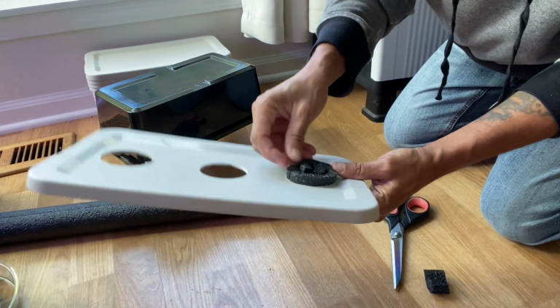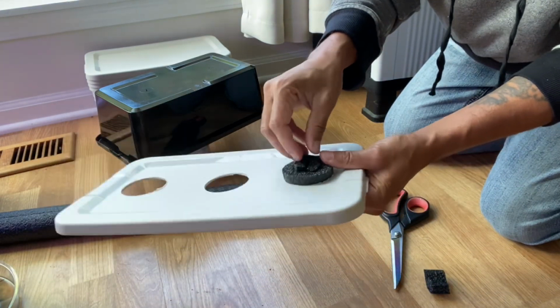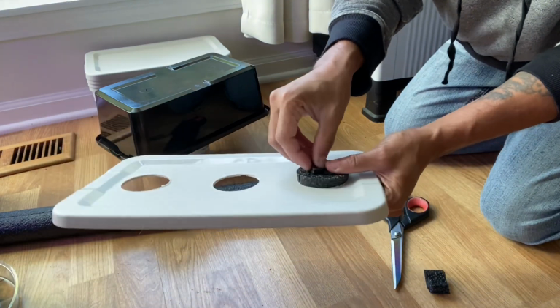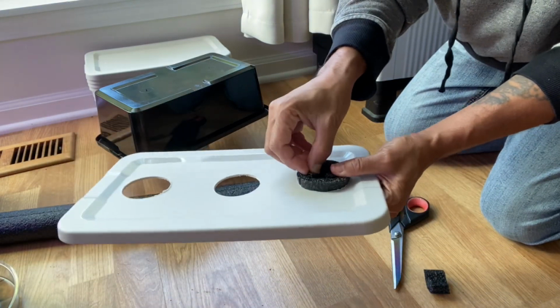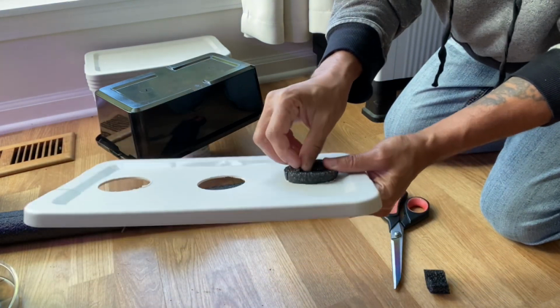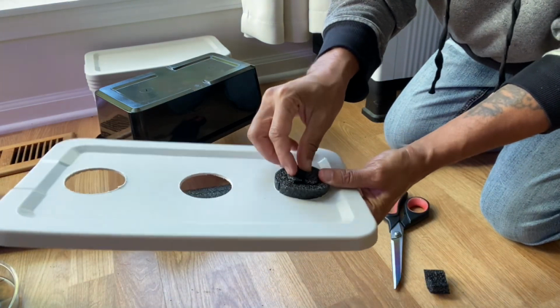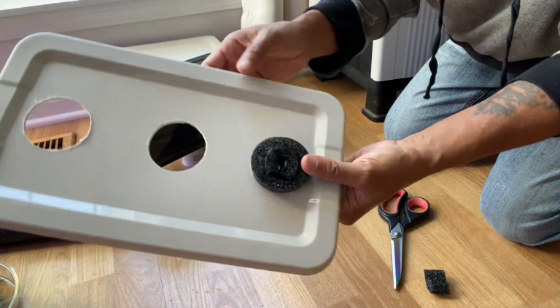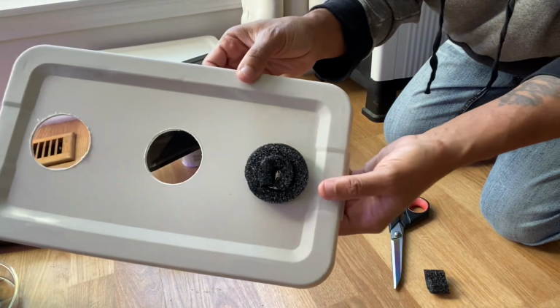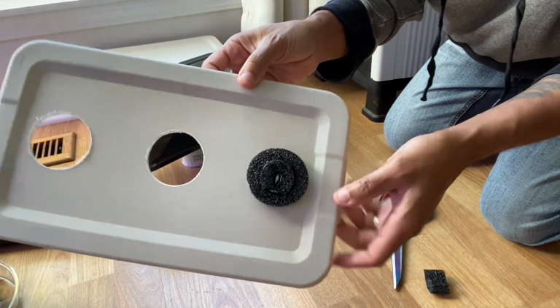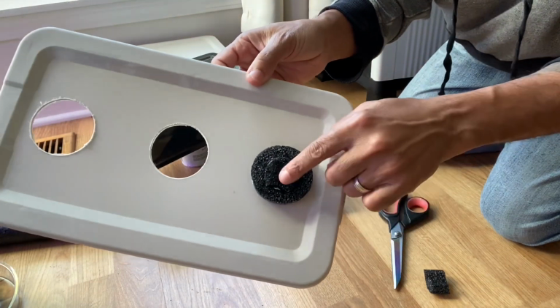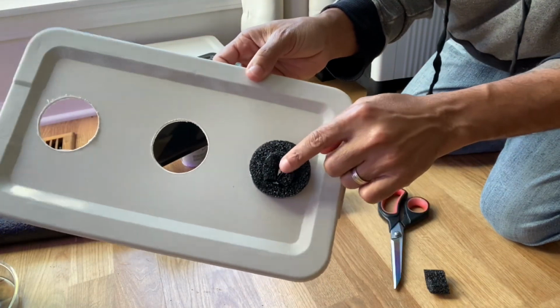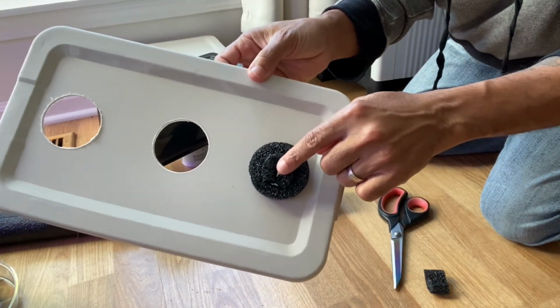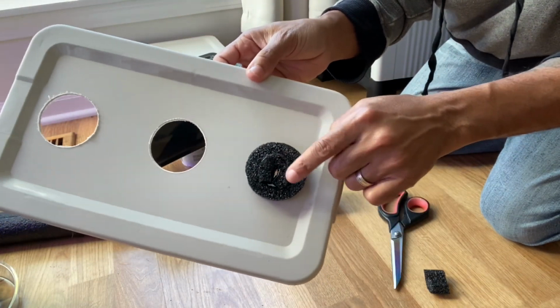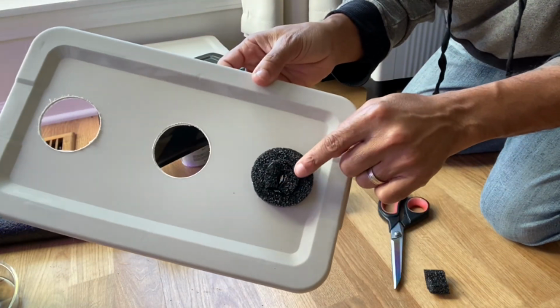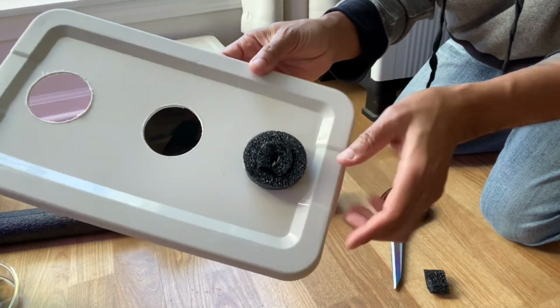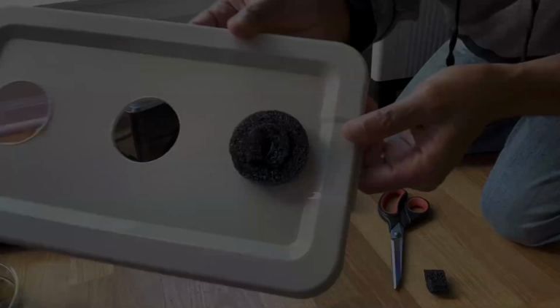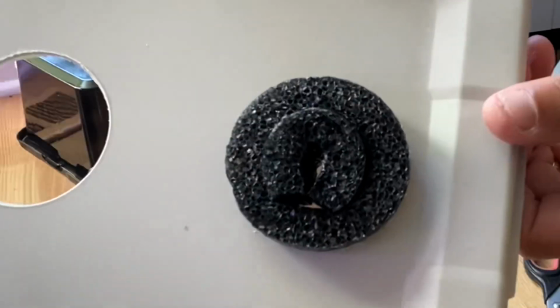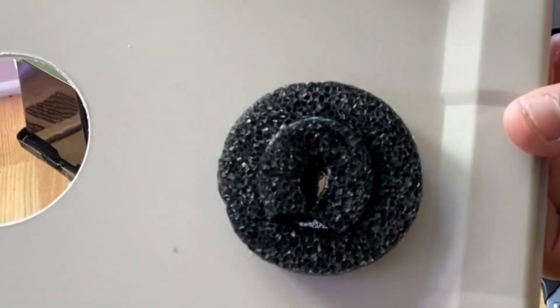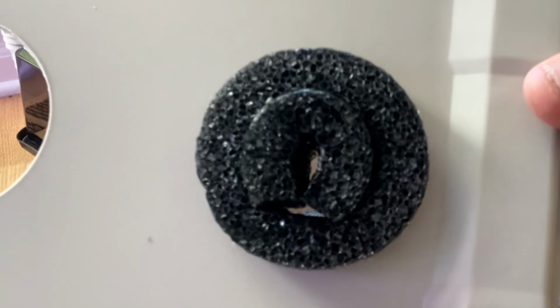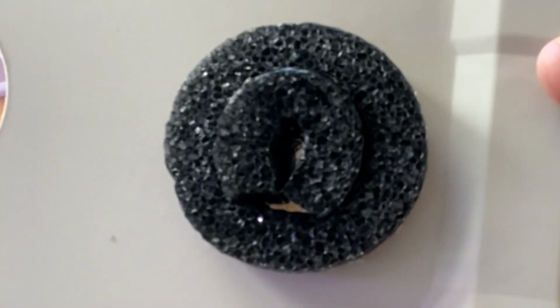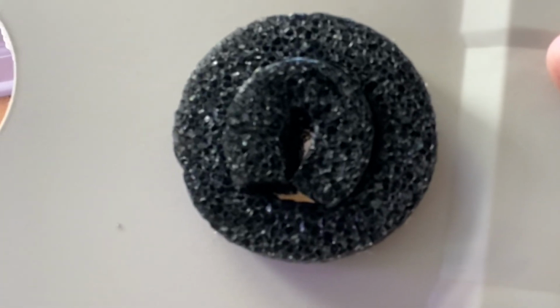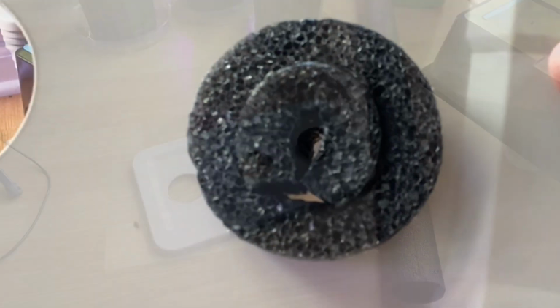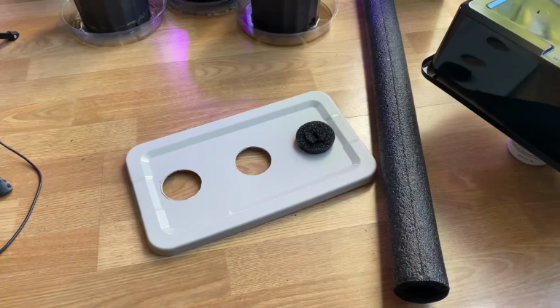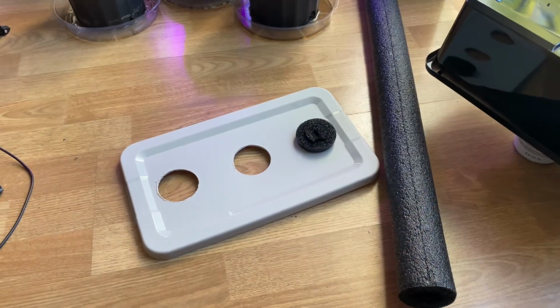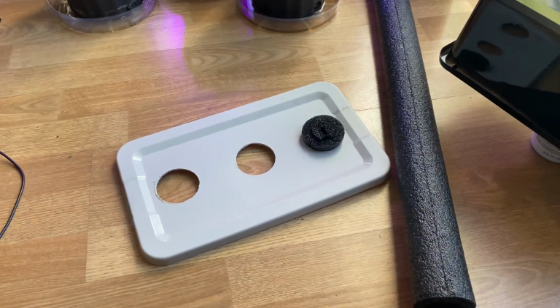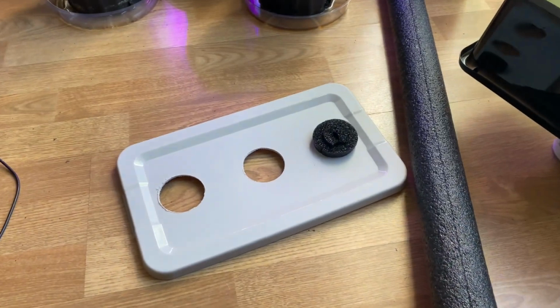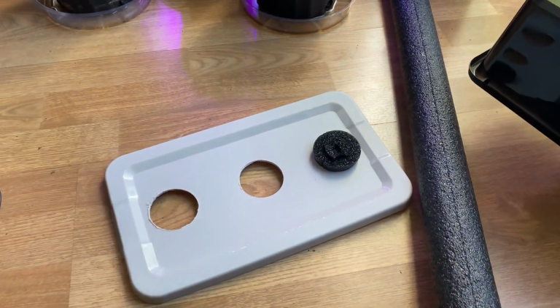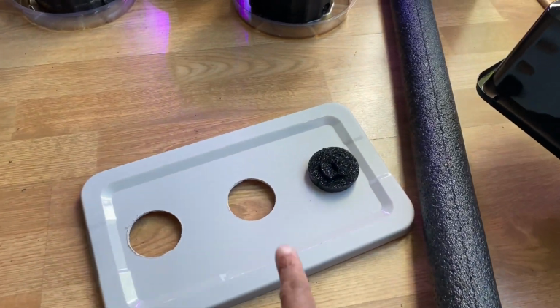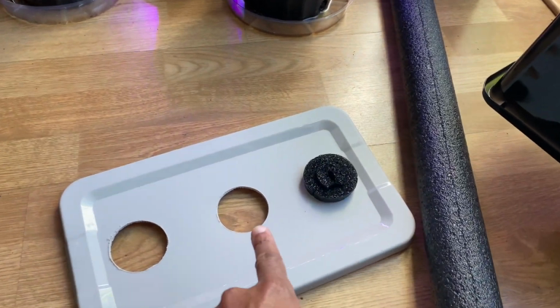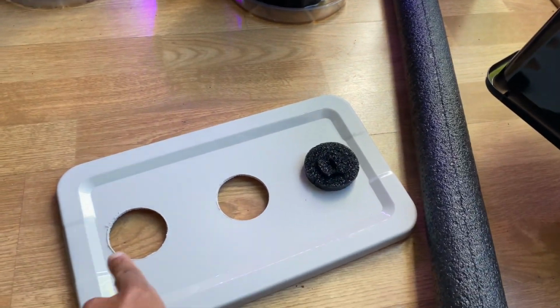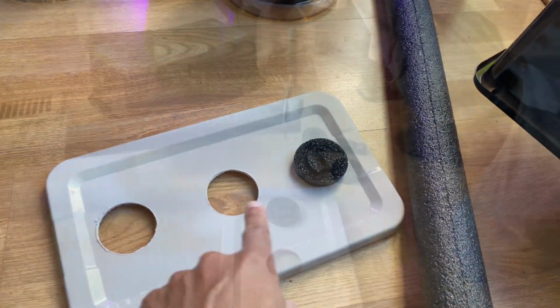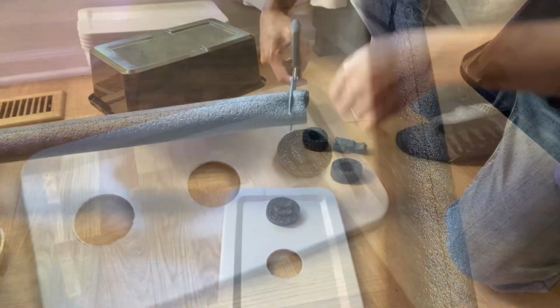You want it to hold the seedling in place but without squishing it. Now I'm just going to repeat the process two more times for the remaining holes.